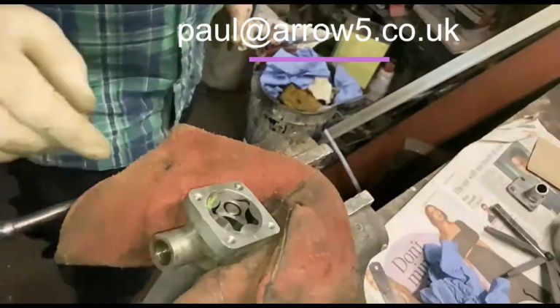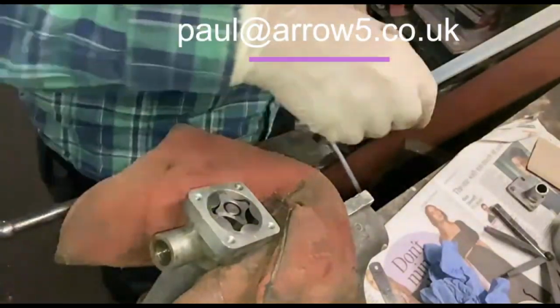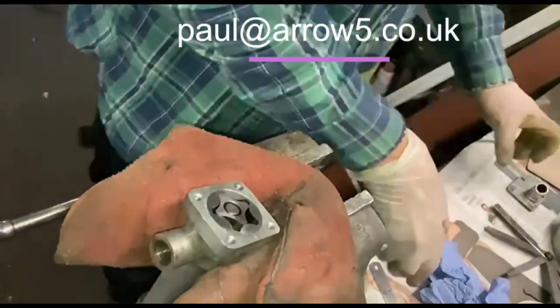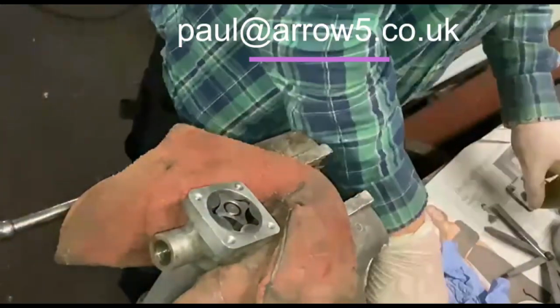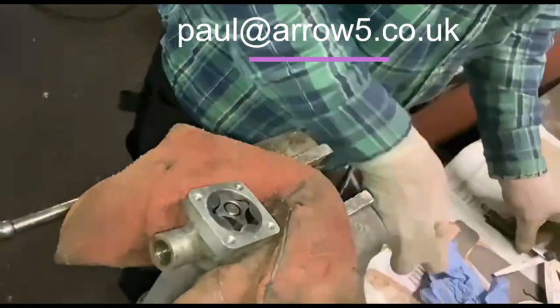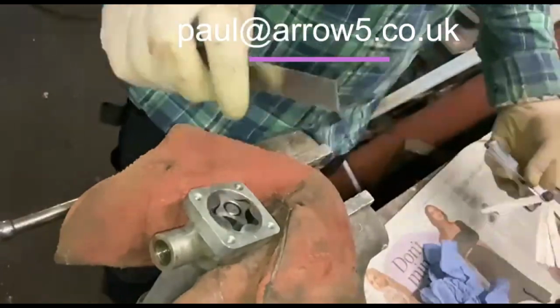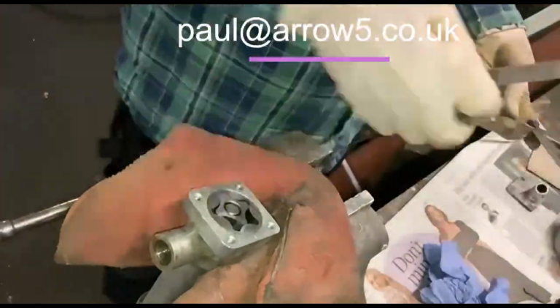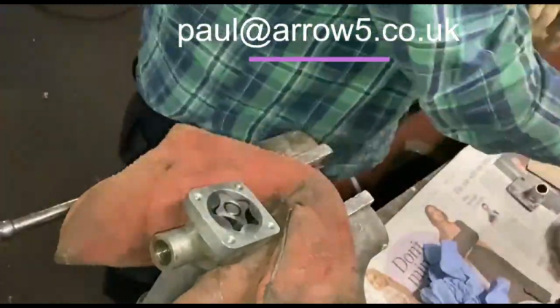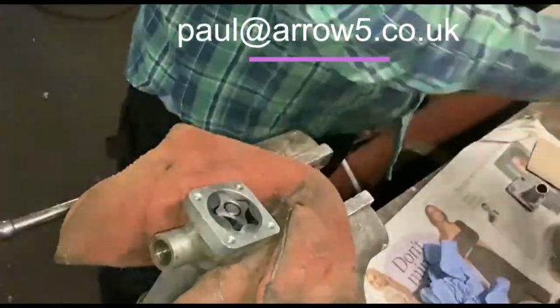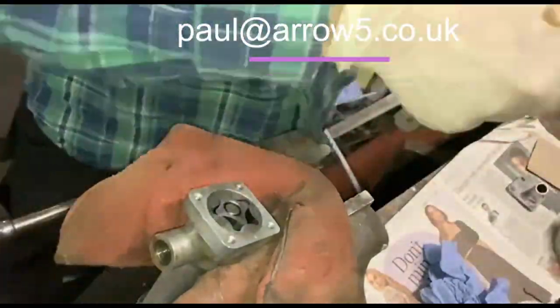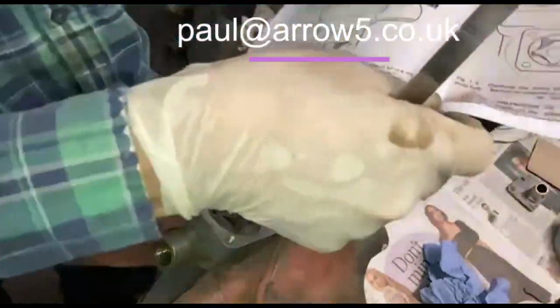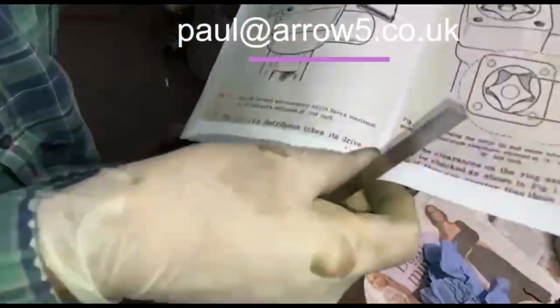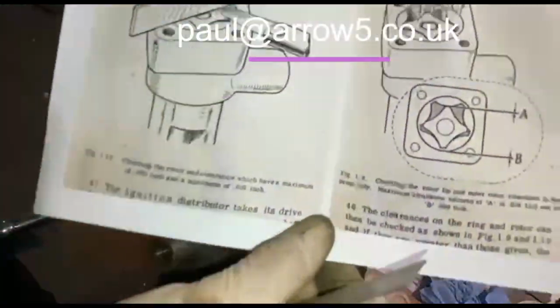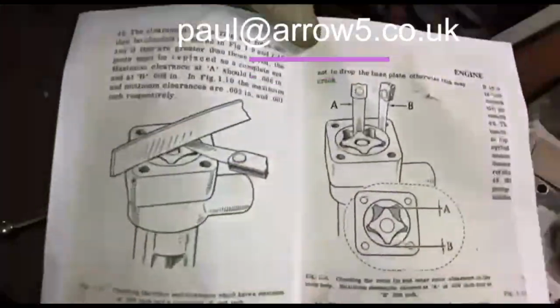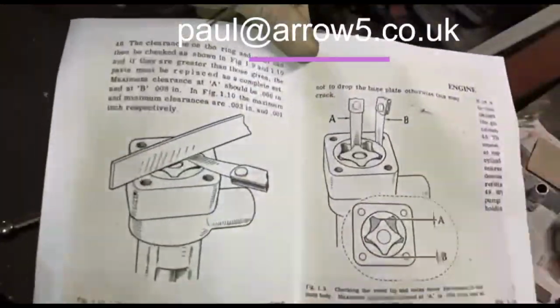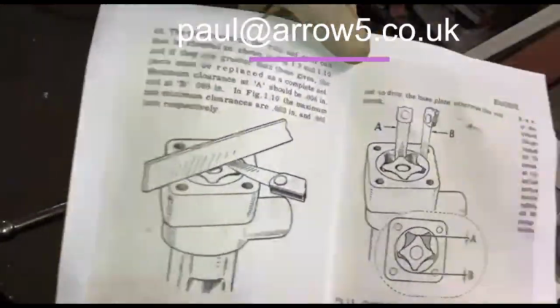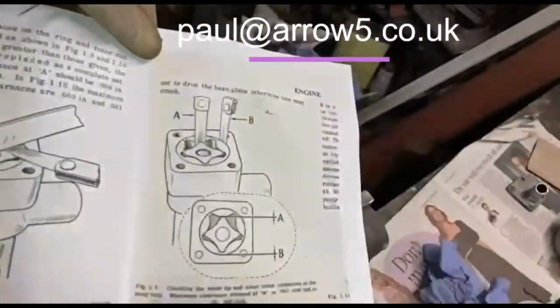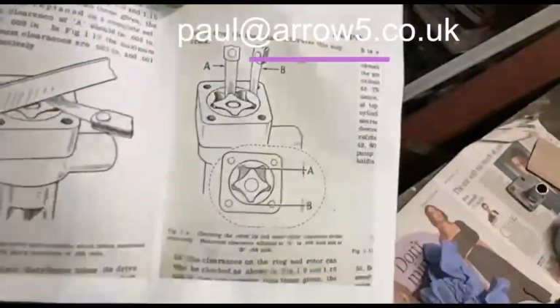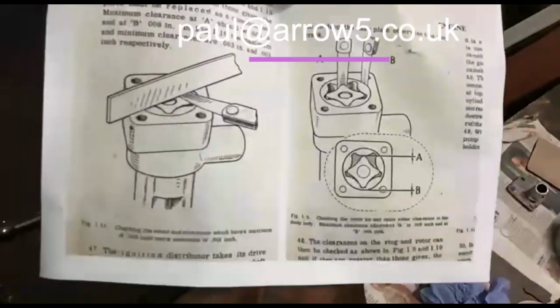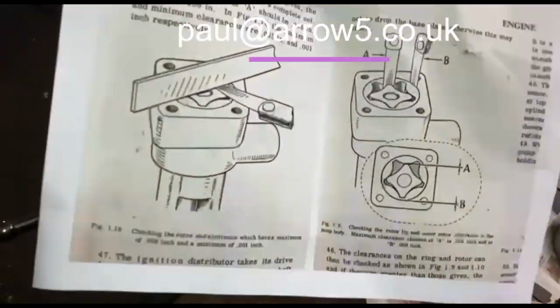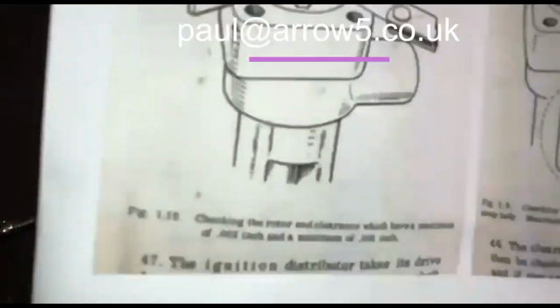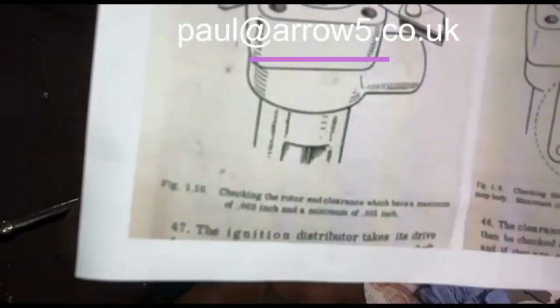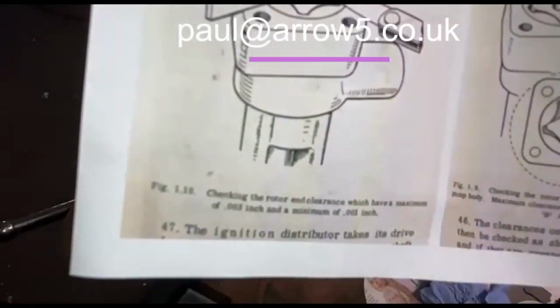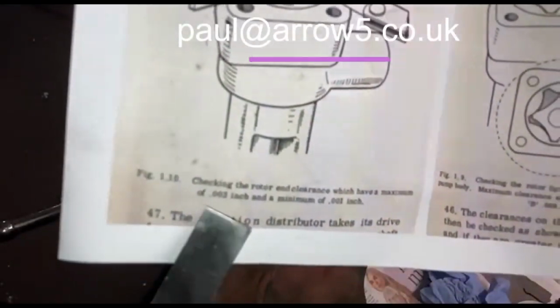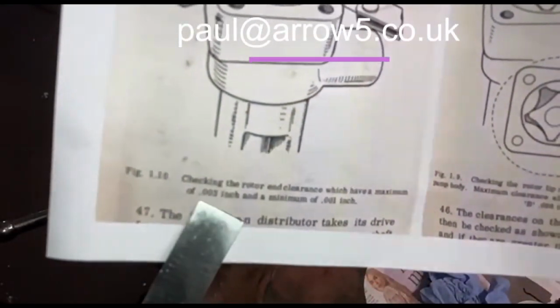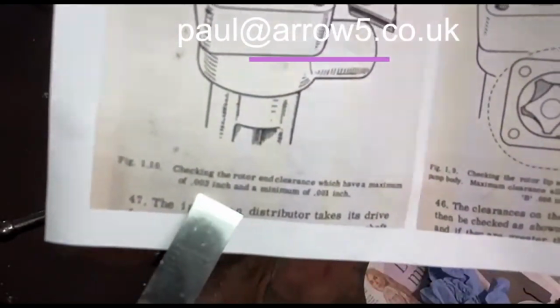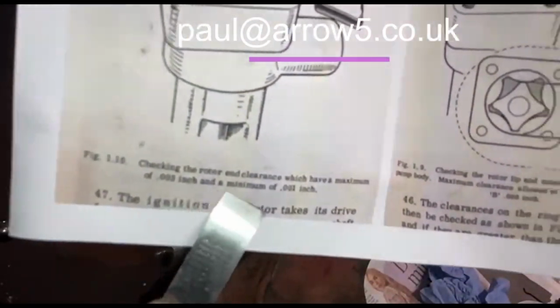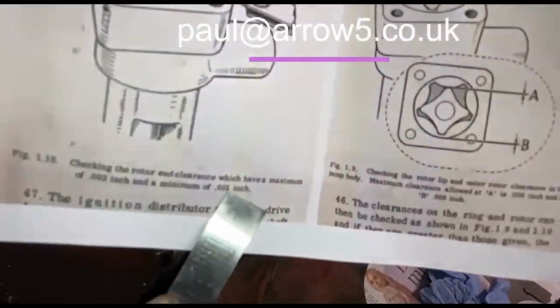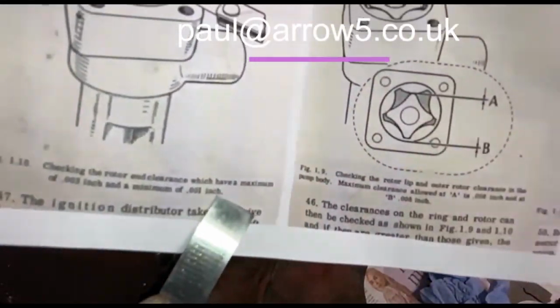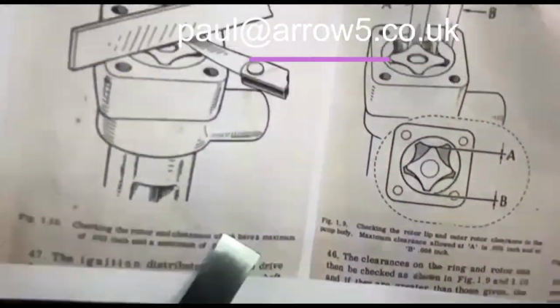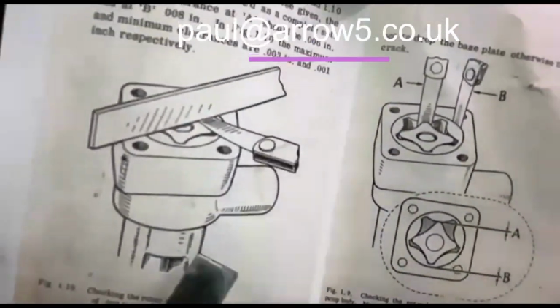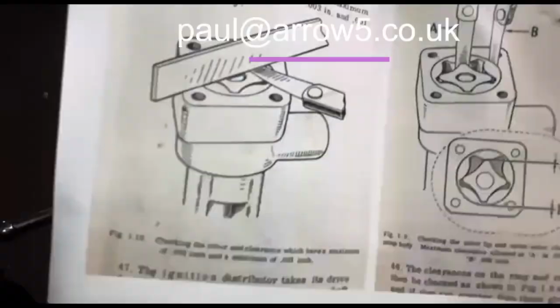Right, I think we're on. This is the bit explained in the manual — you can see the page. The spec is 0.03 and 0.01.